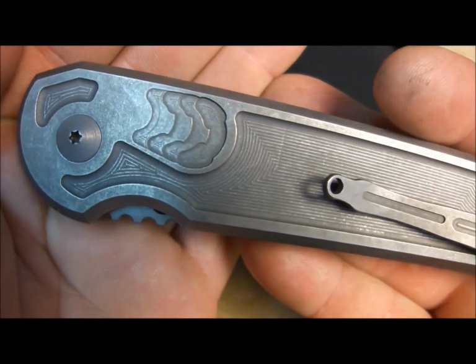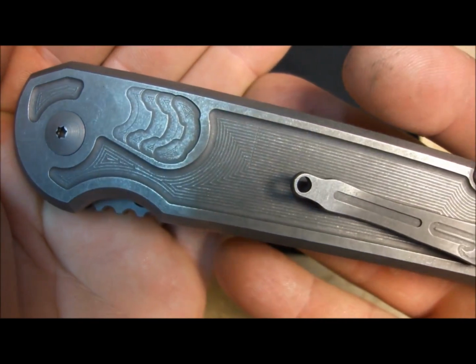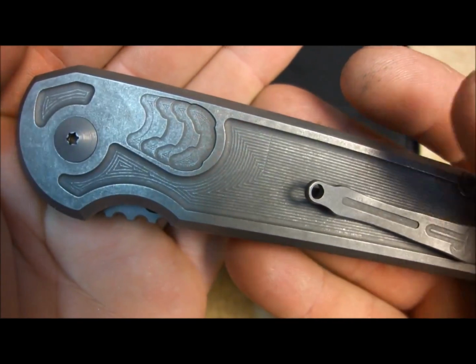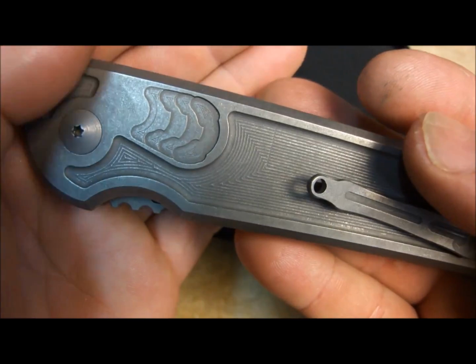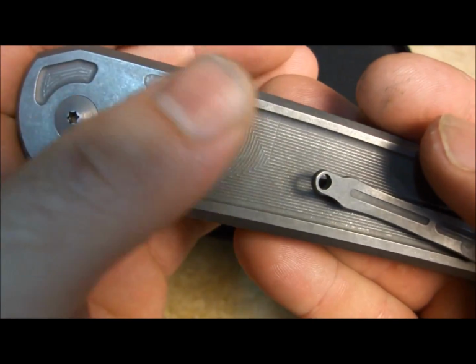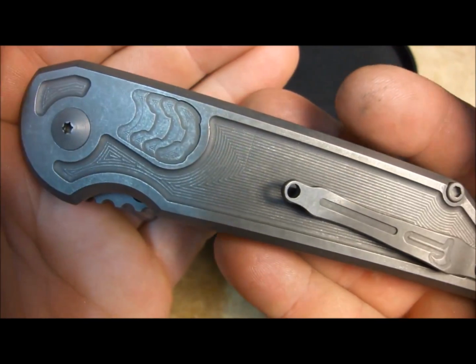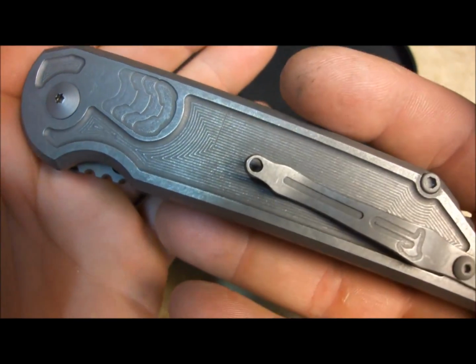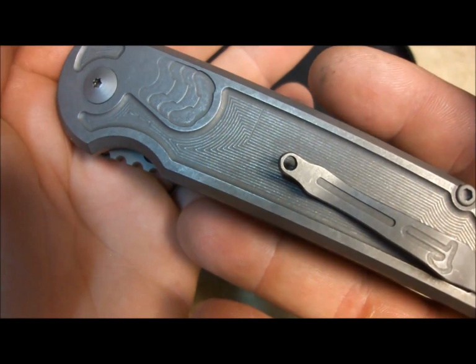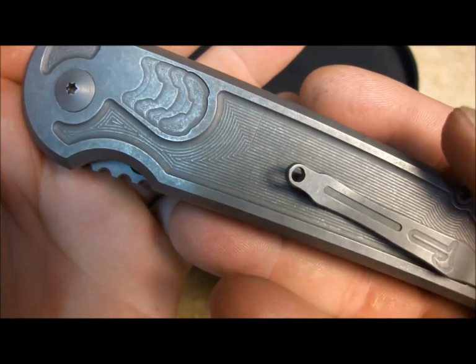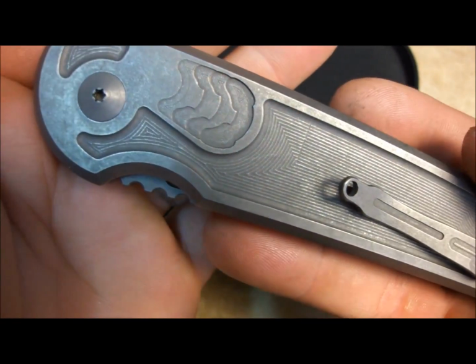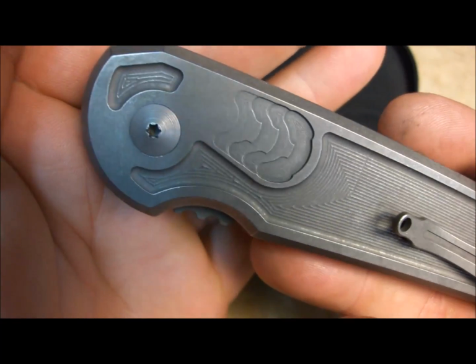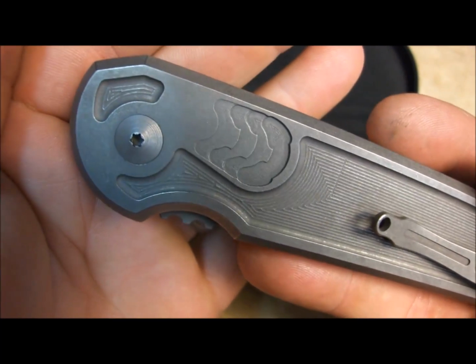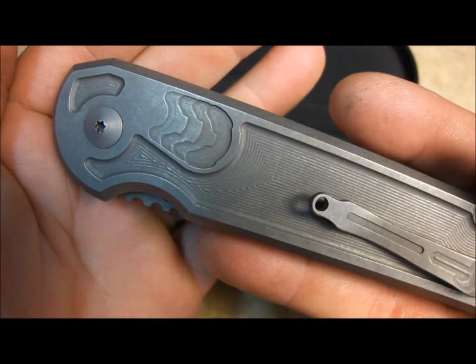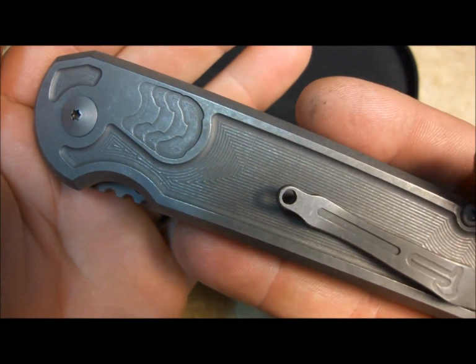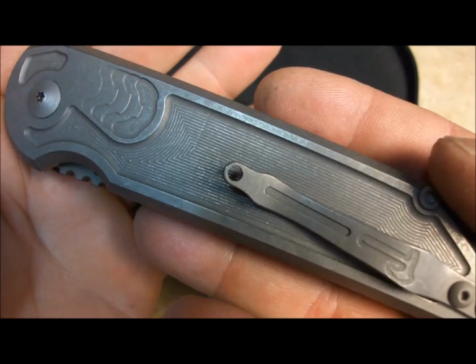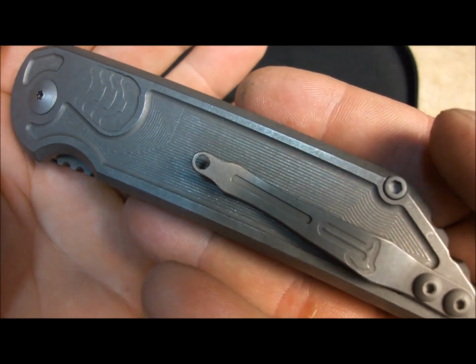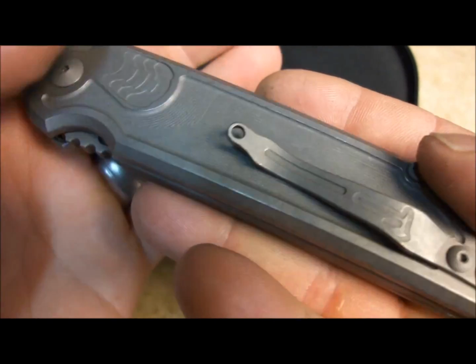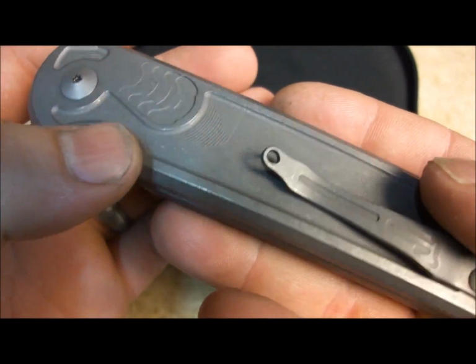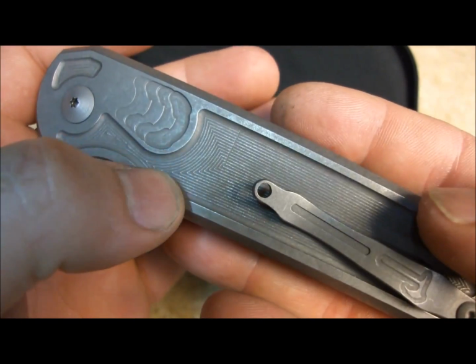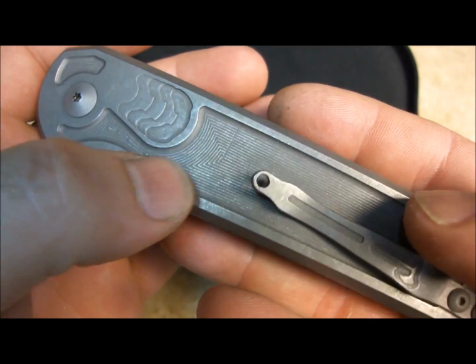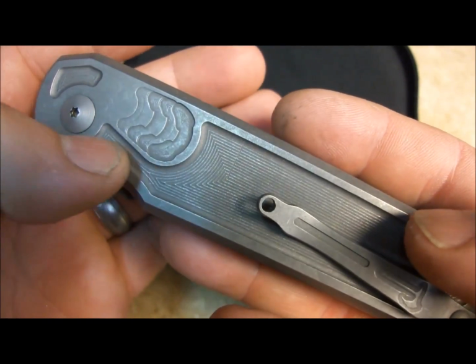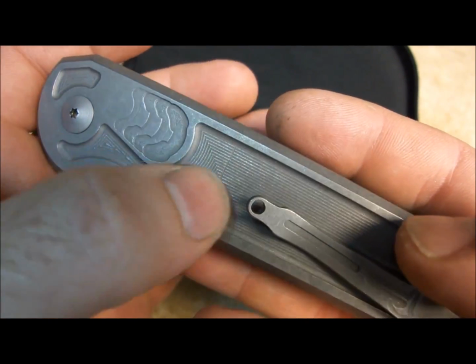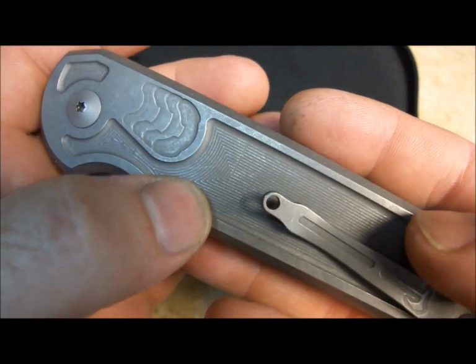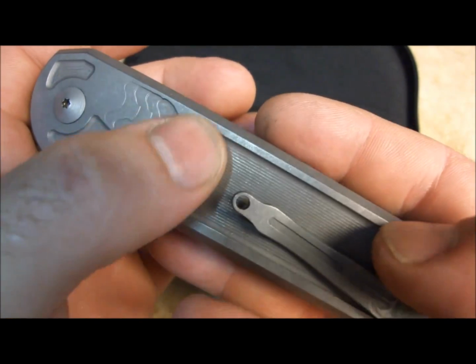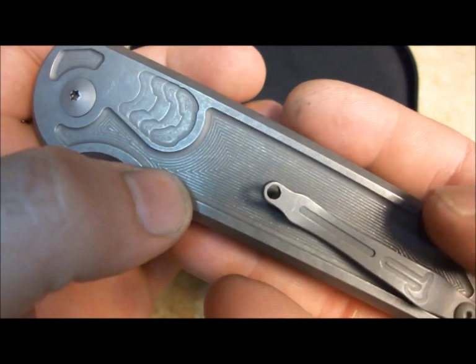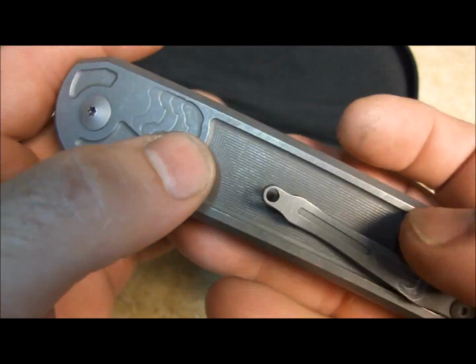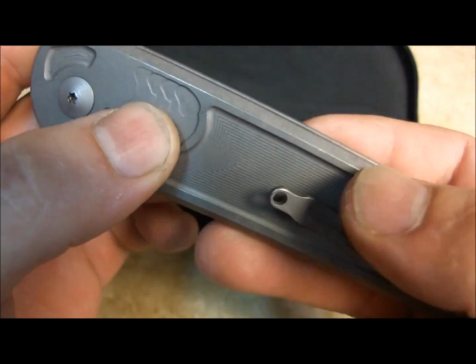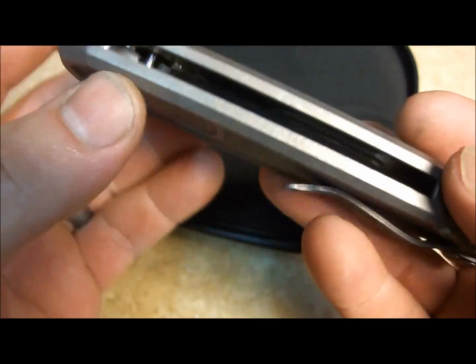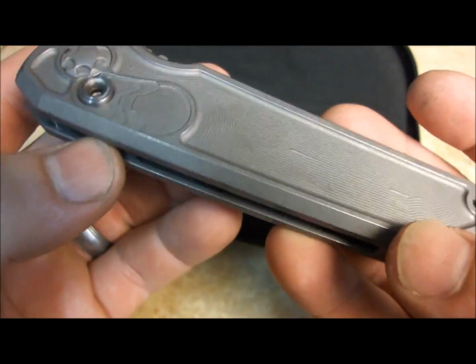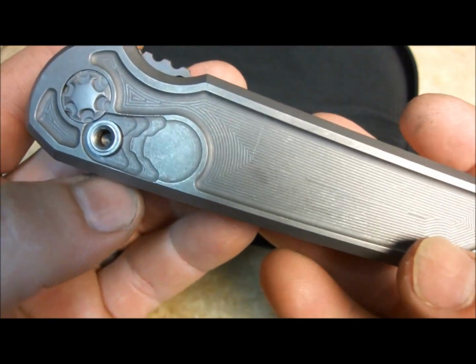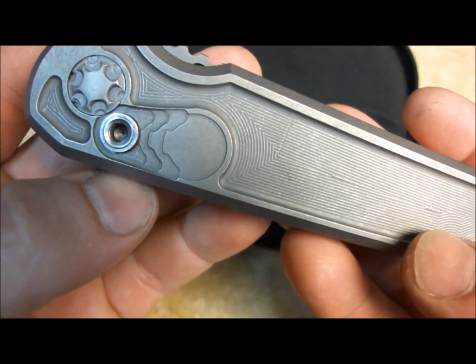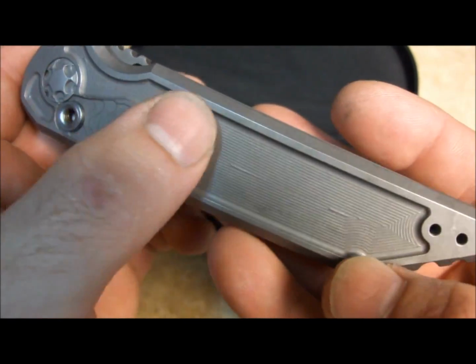I call it the Riddick version — kind of reminded me of the Necromancer type stuff. All the 3D machining. This pocket is about 40,000 steep, so just enough to feel it, not enough to make a difference when you carry it.